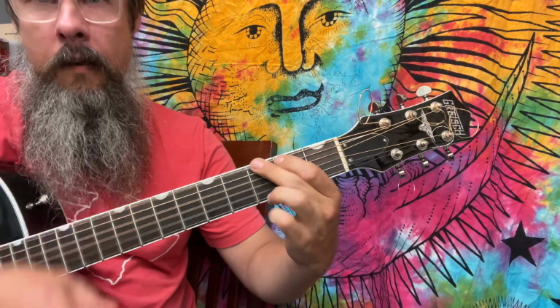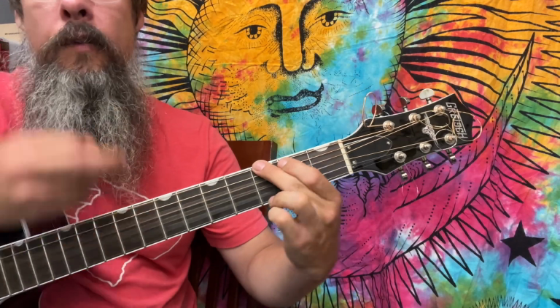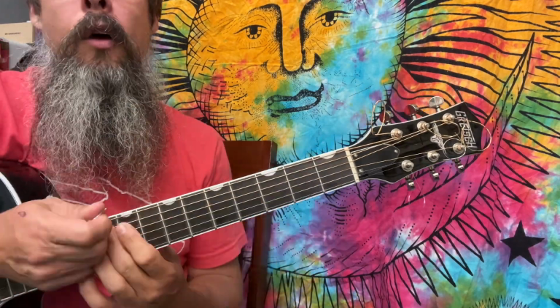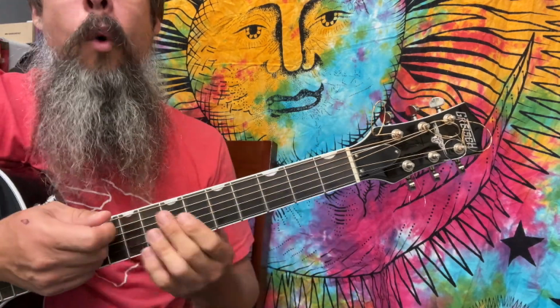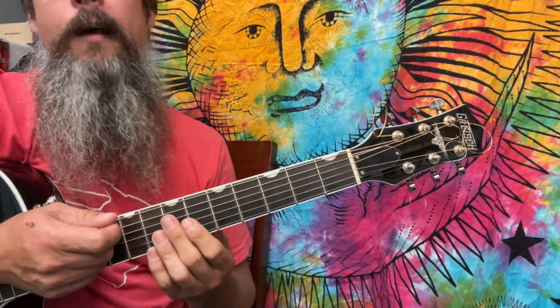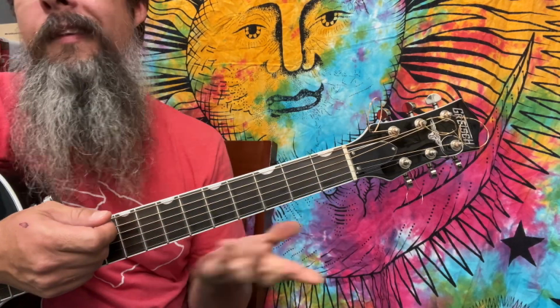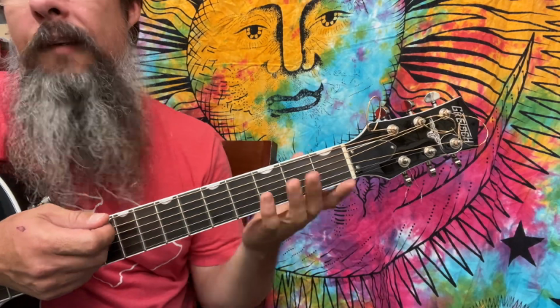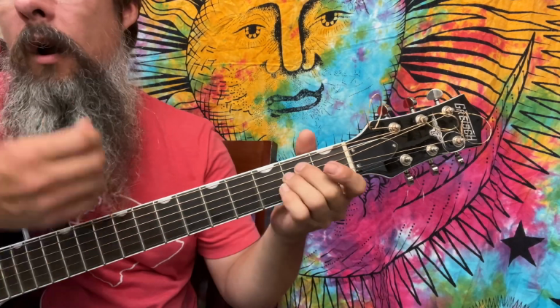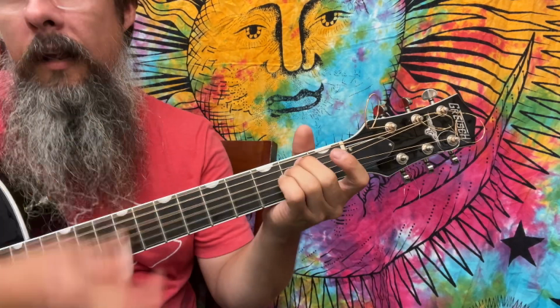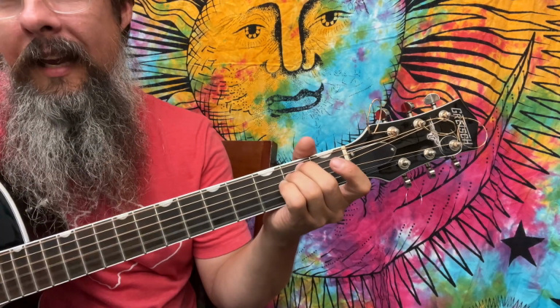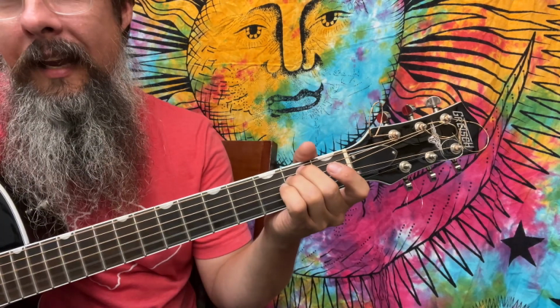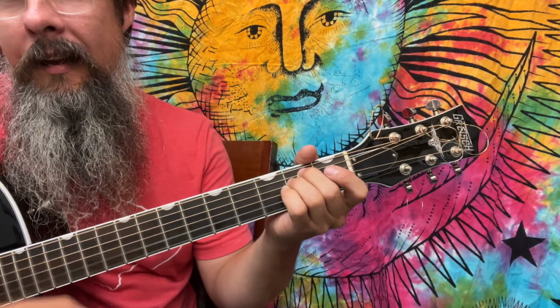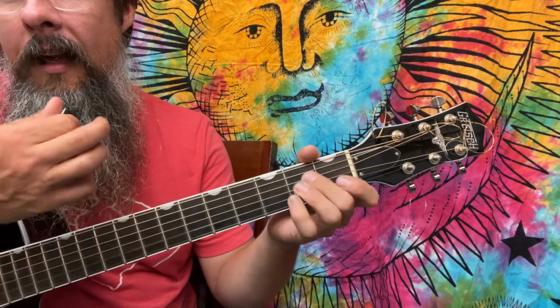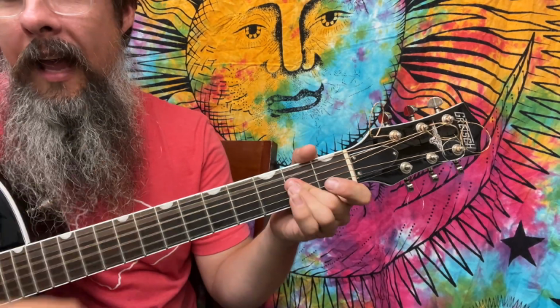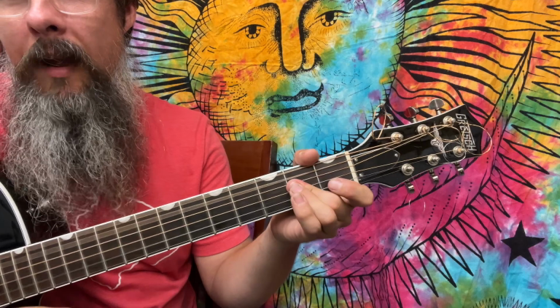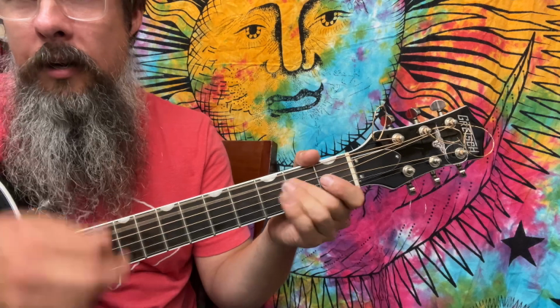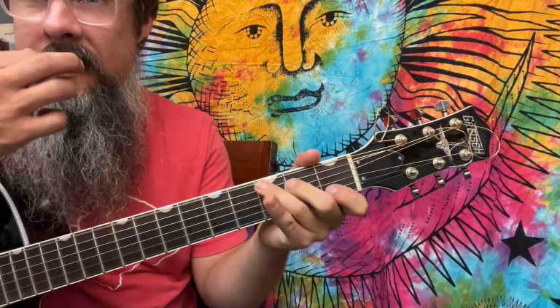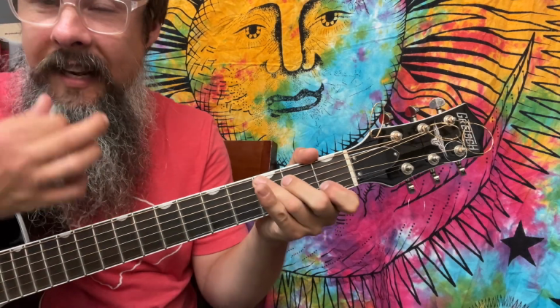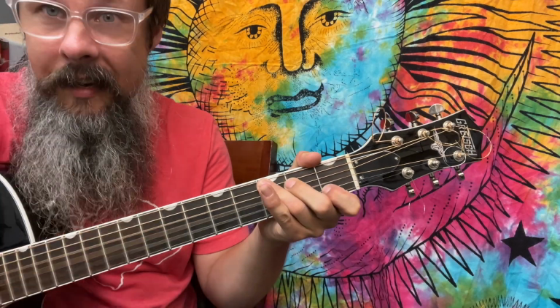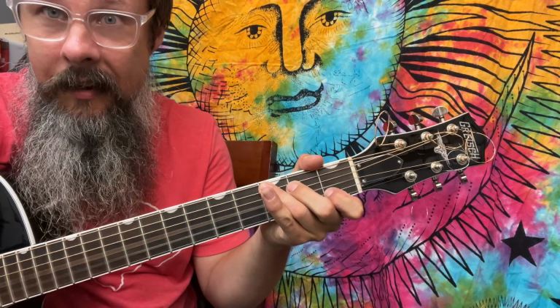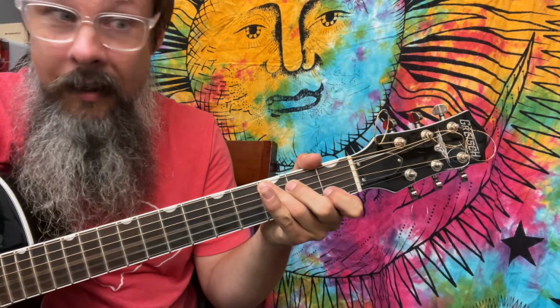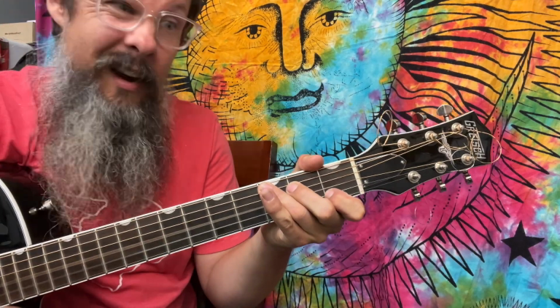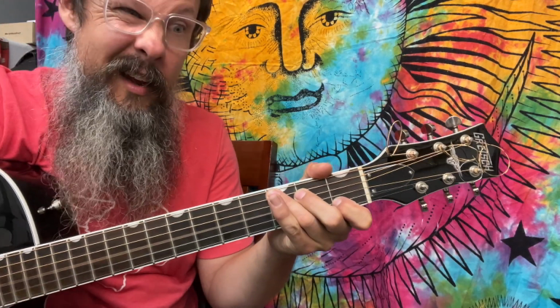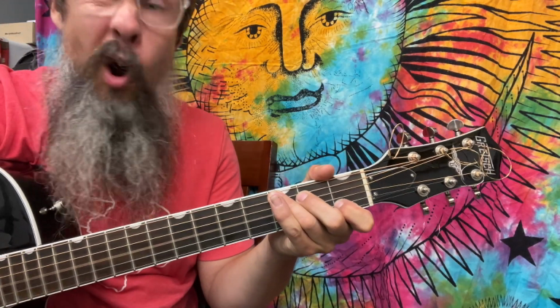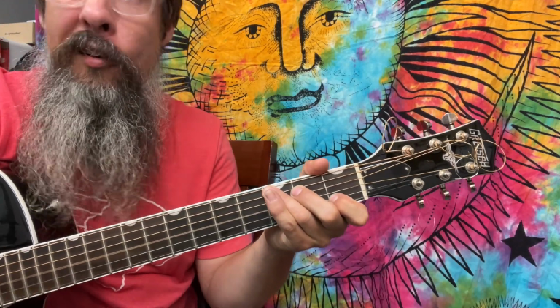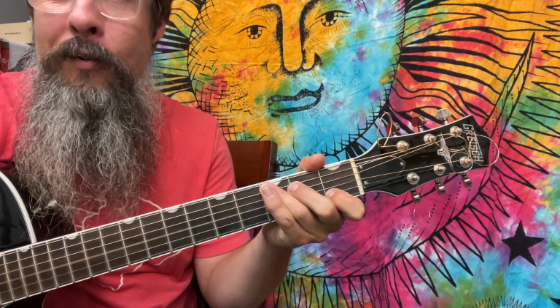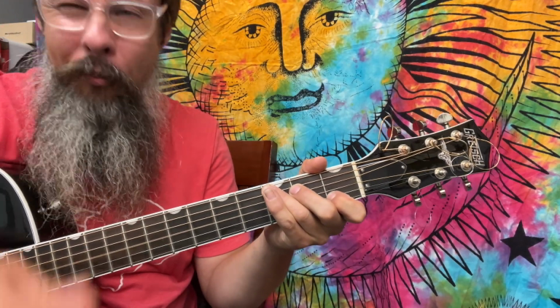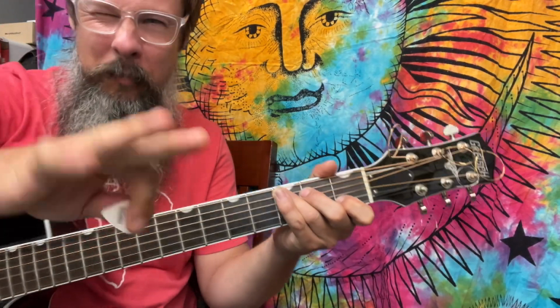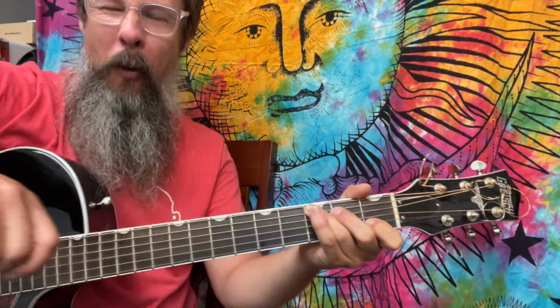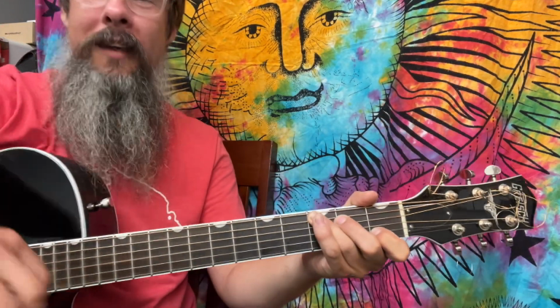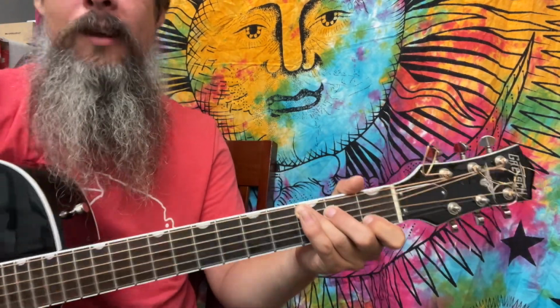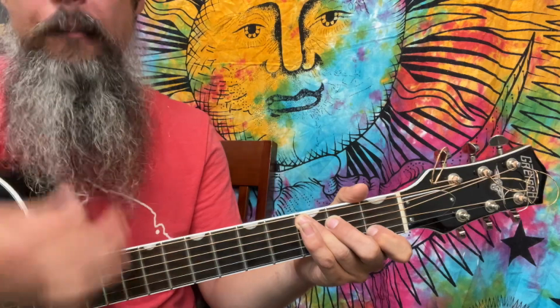You can also walk it up to the C if you want — E, A major, C. I think I hear overtones of both. Let's play it both ways and see what happens.